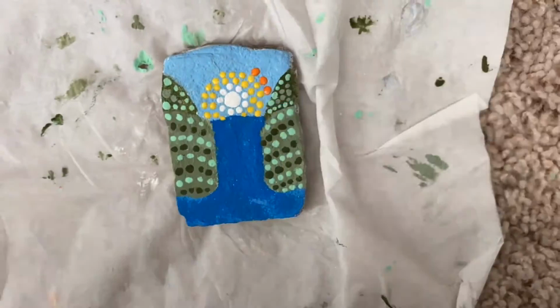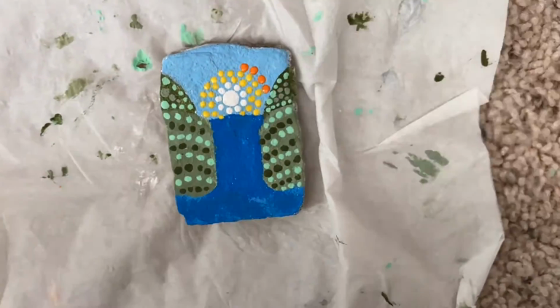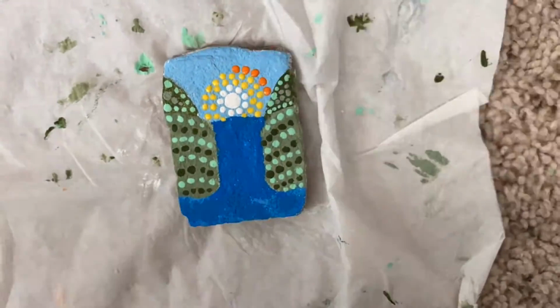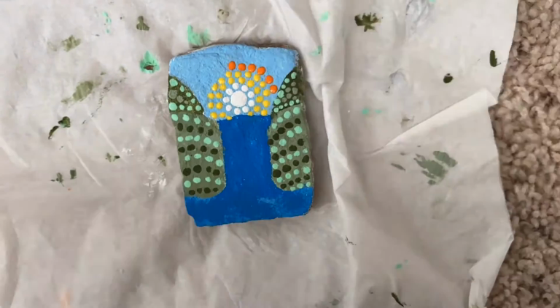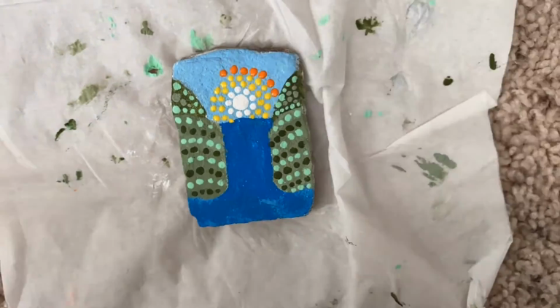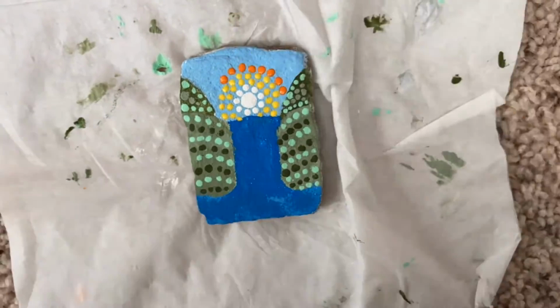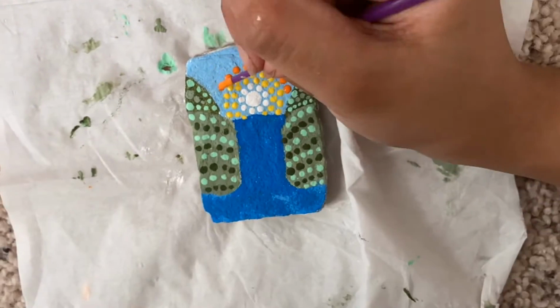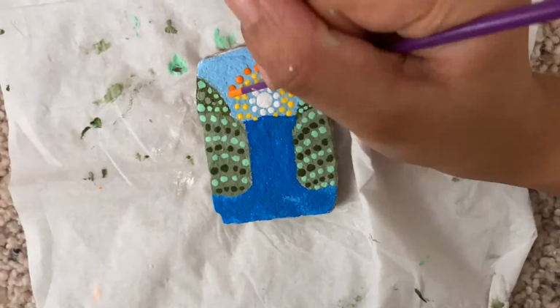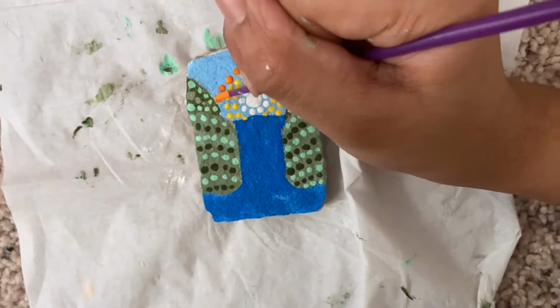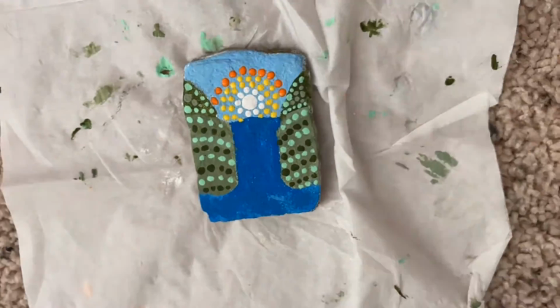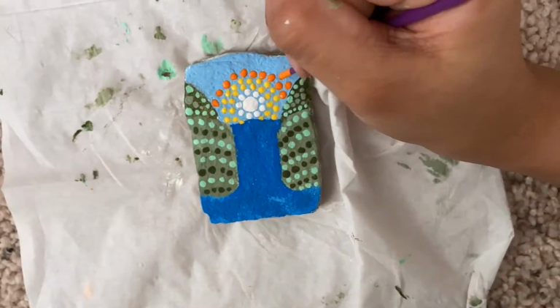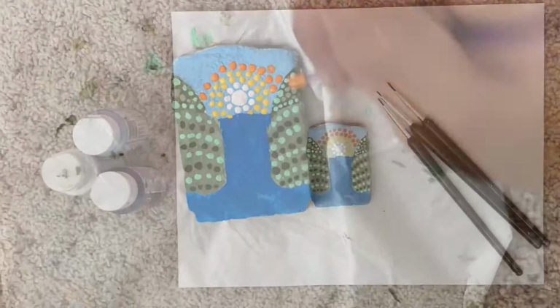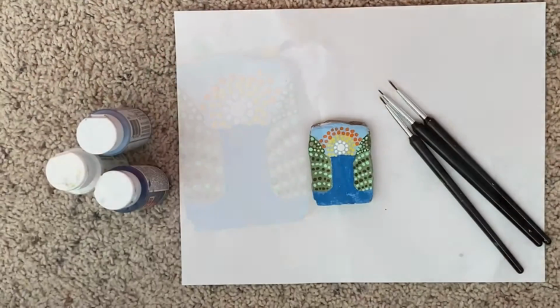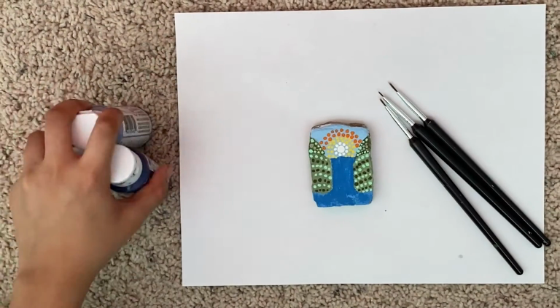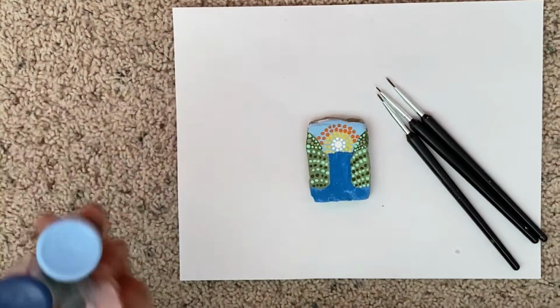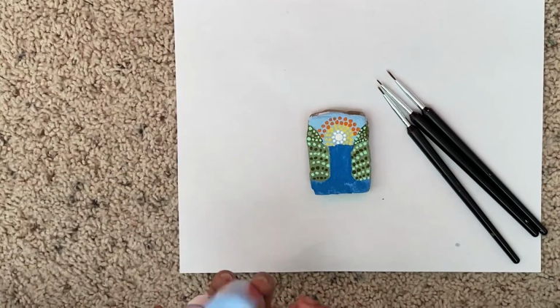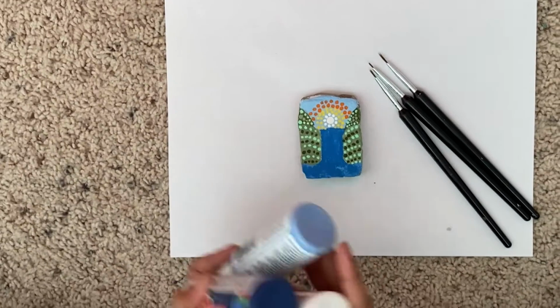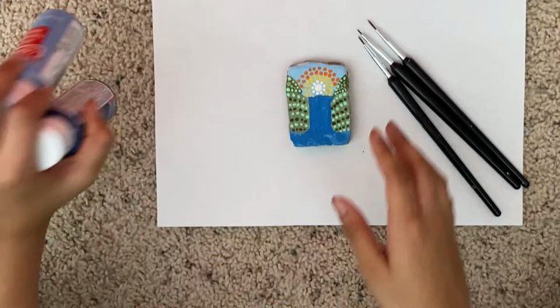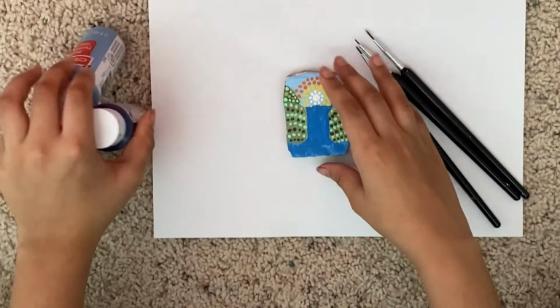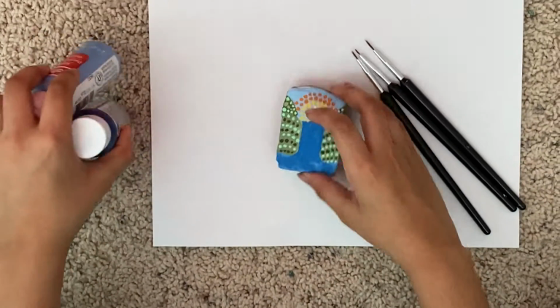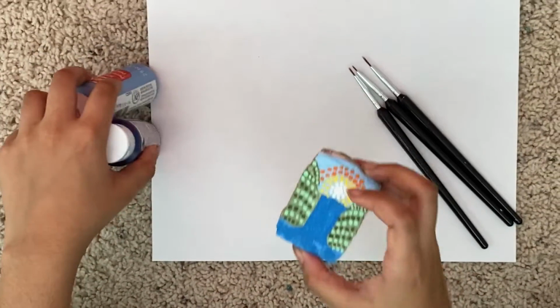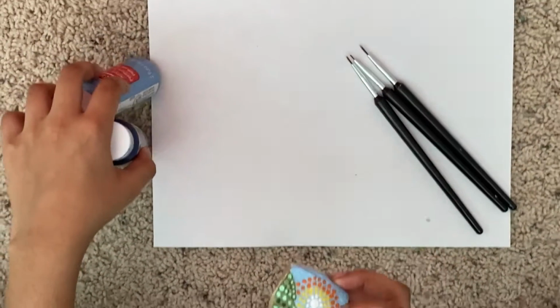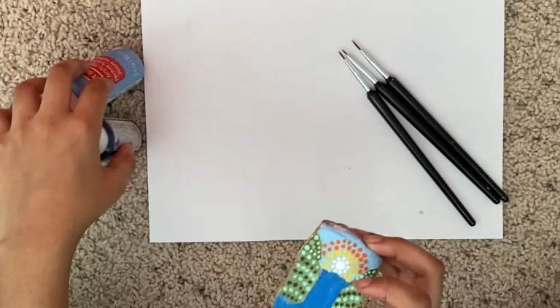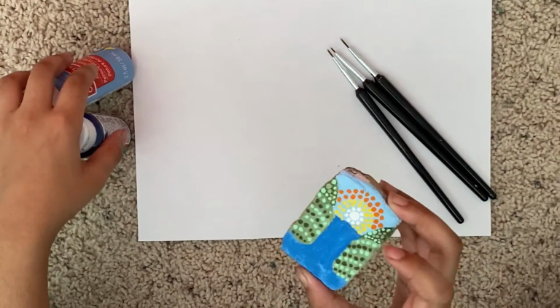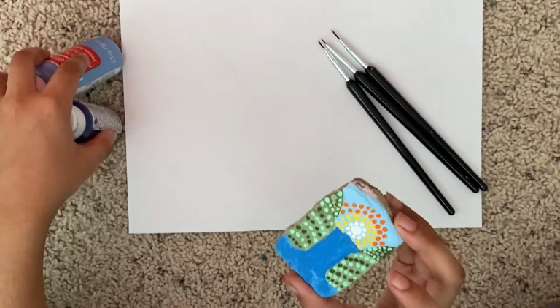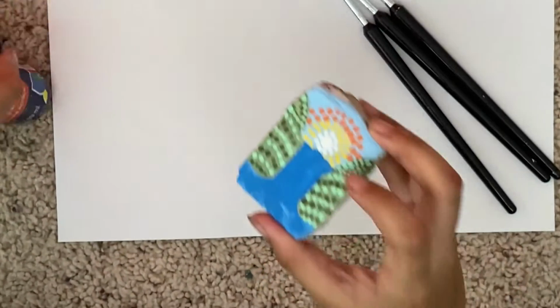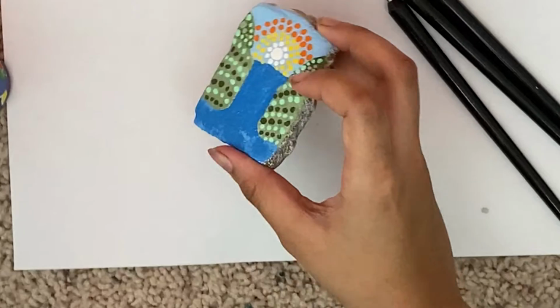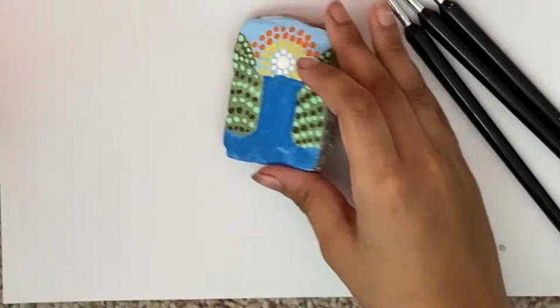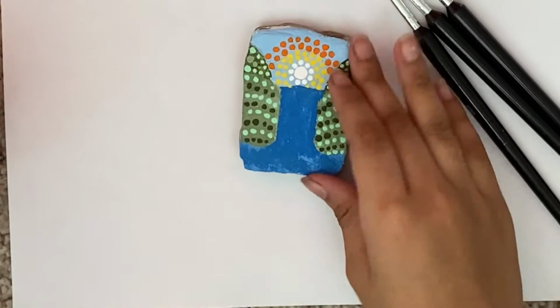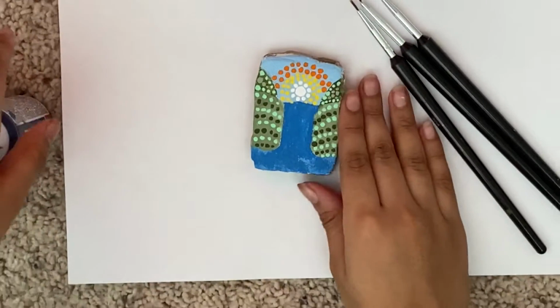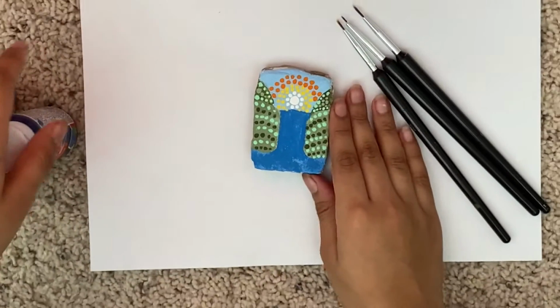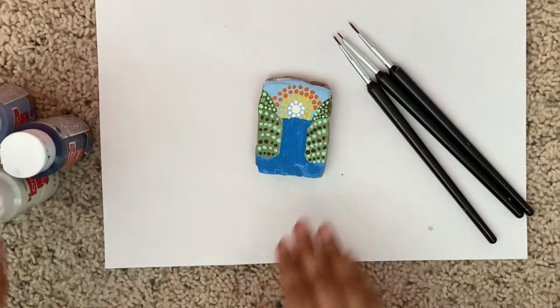For the first row of orange dots I'm going to make the dots a little bit bigger. I'm finally done with this and so far I really like the way it looks. Now I'm just going to start painting on the waterfall.